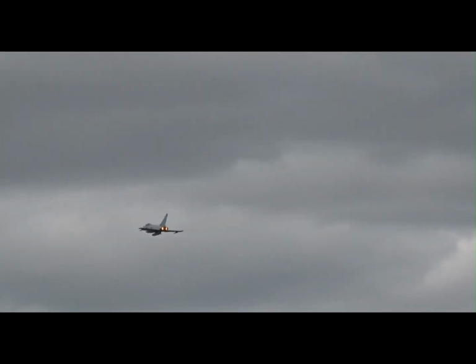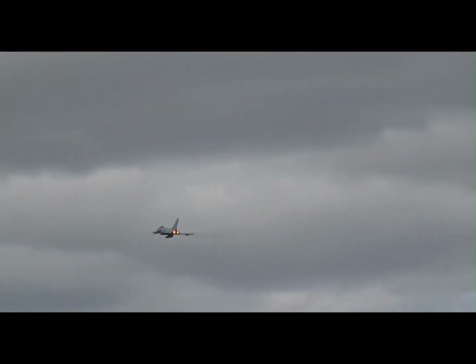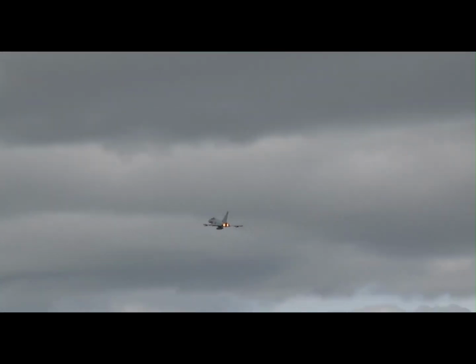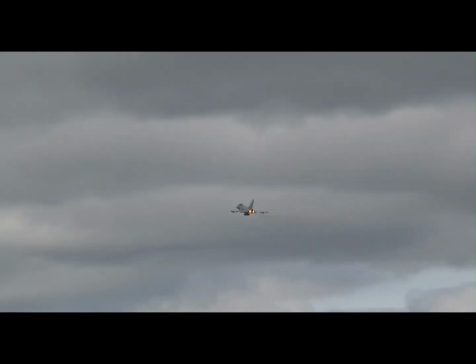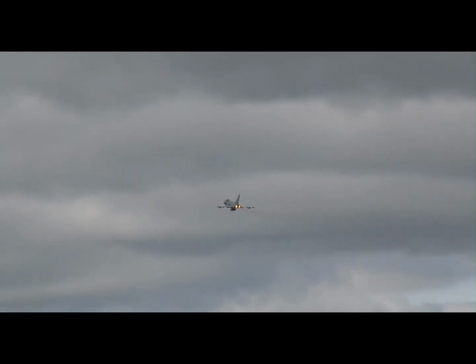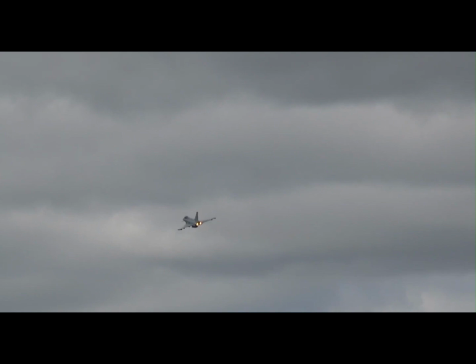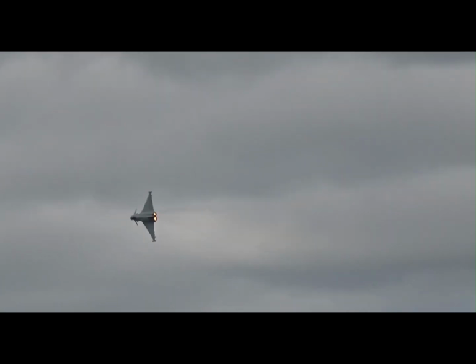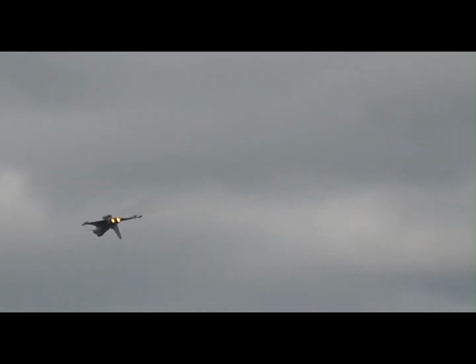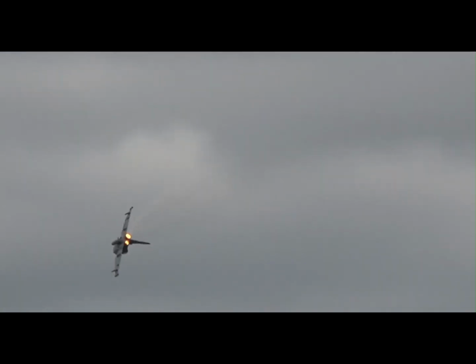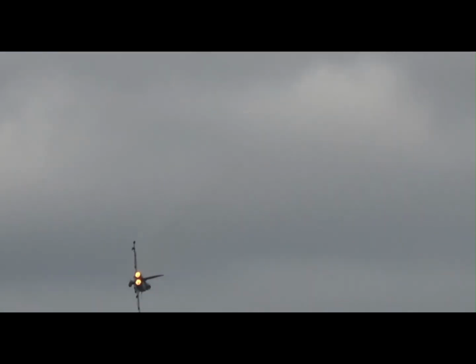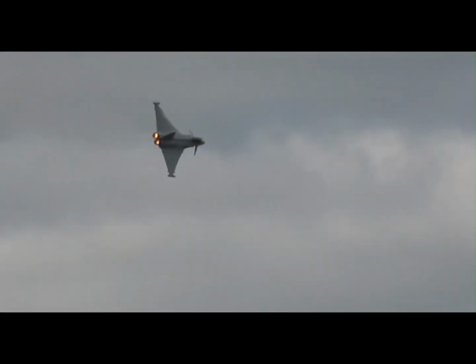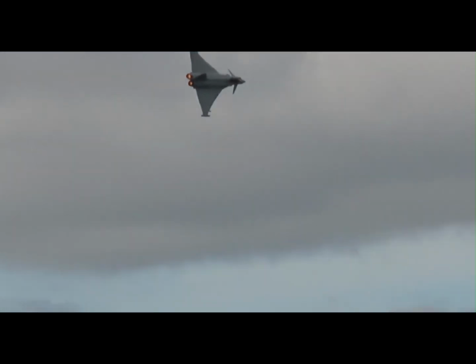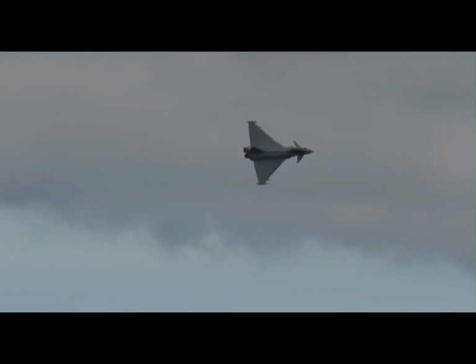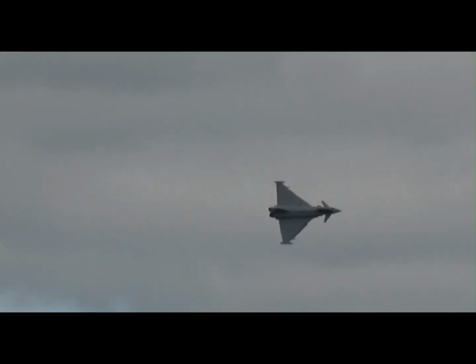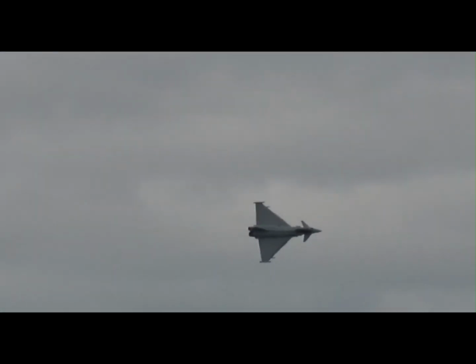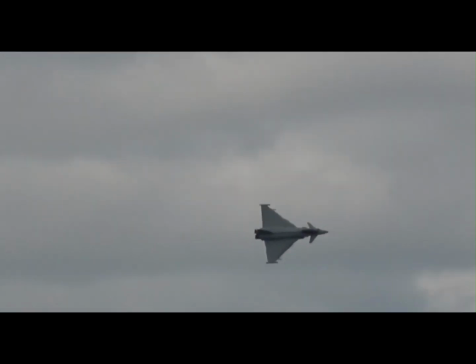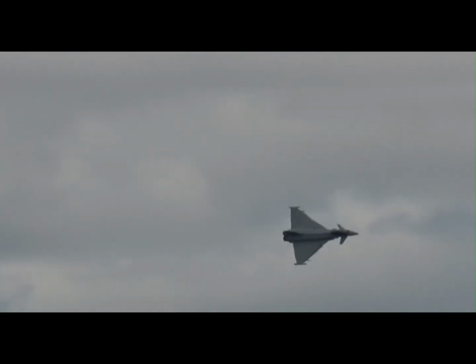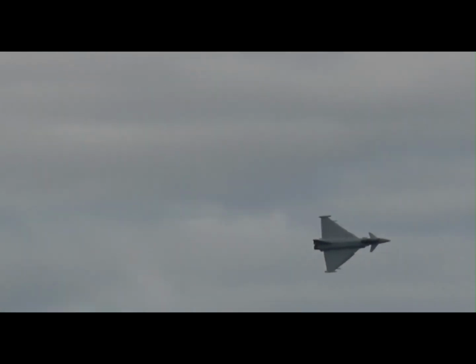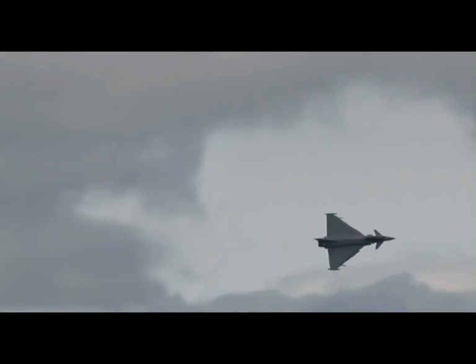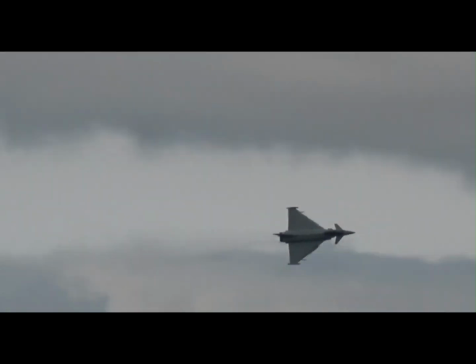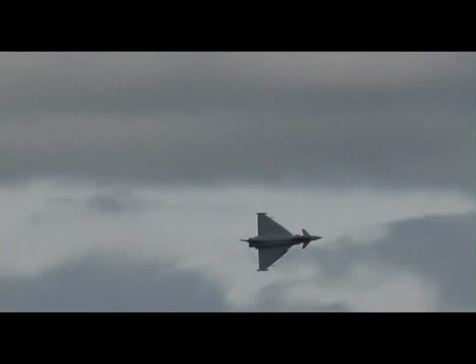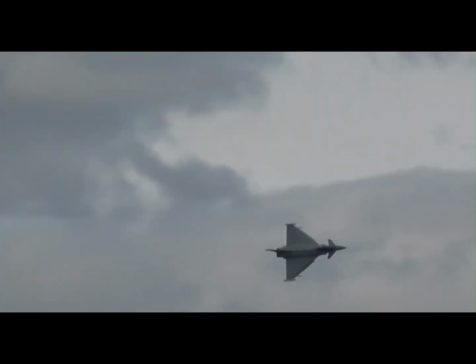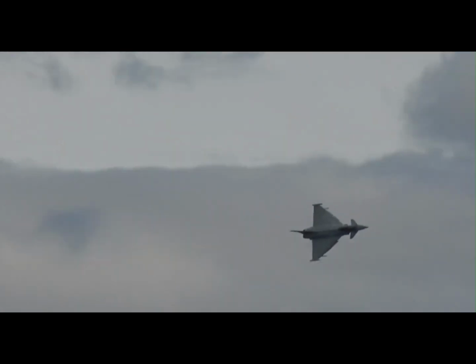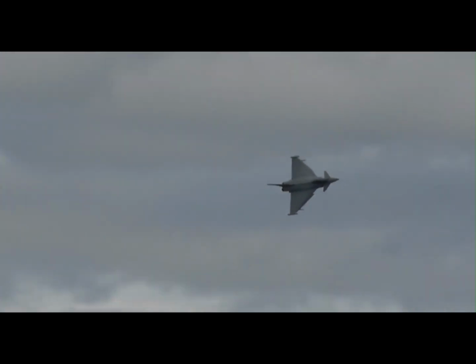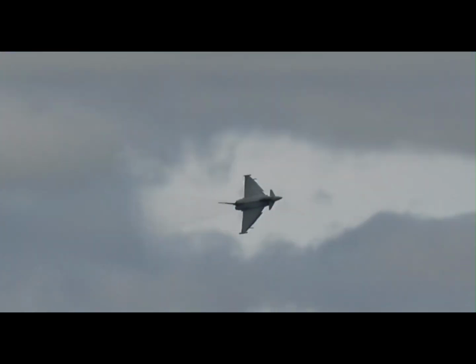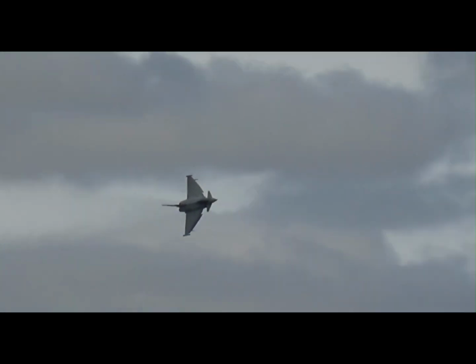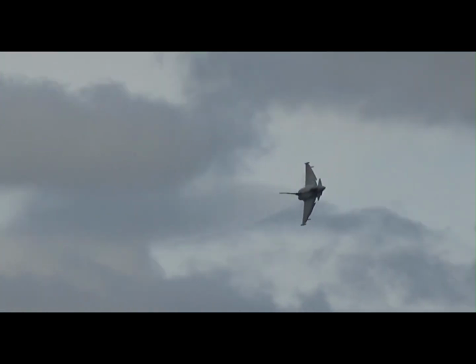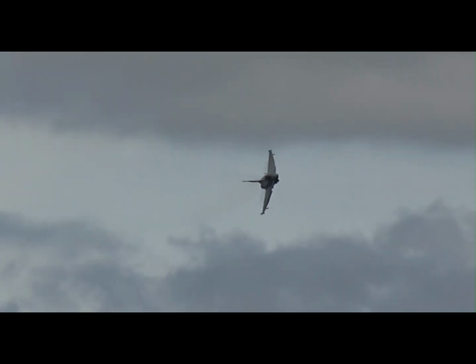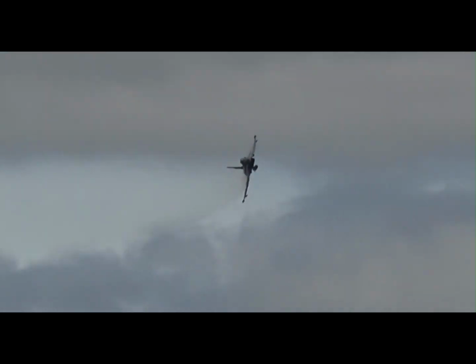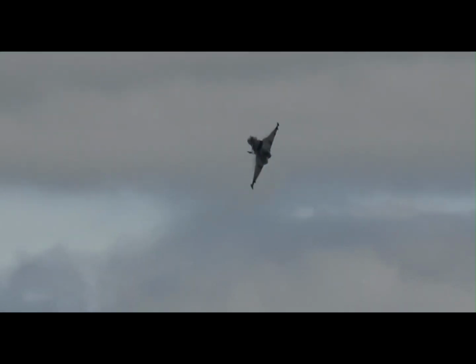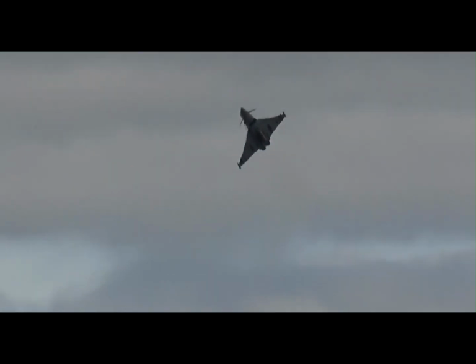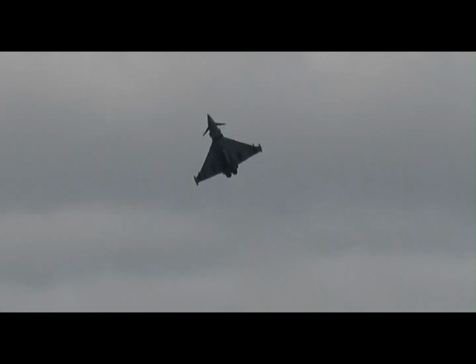Whether facing hostile aircraft, defending airspace, or delivering pinpoint strikes on the ground, the Eurofighter Typhoon stands unmatched as a next-generation multi-role fighter. Eurofighter Typhoon — born from collaboration, designed for dominance.